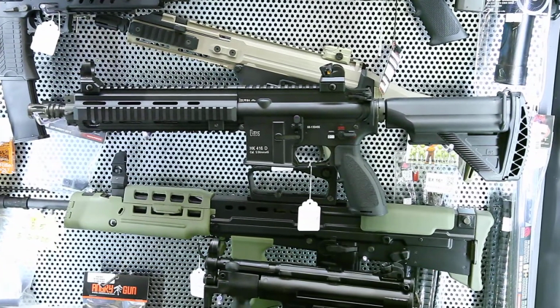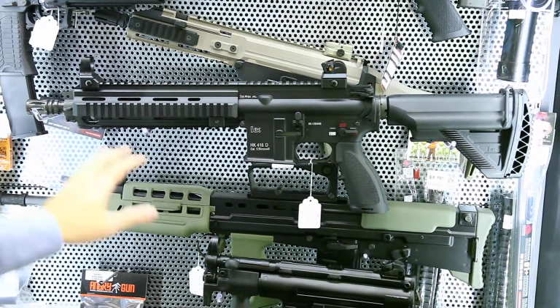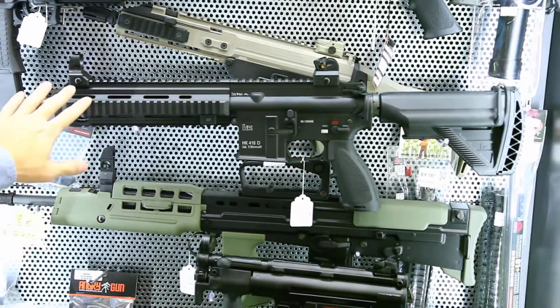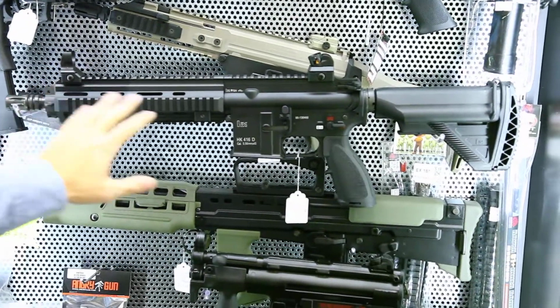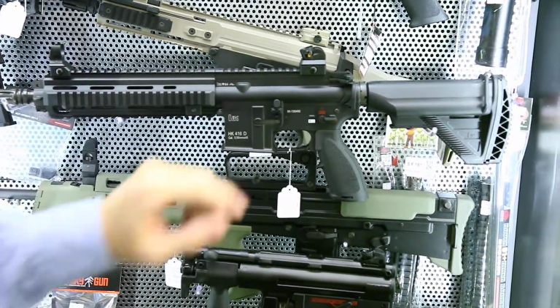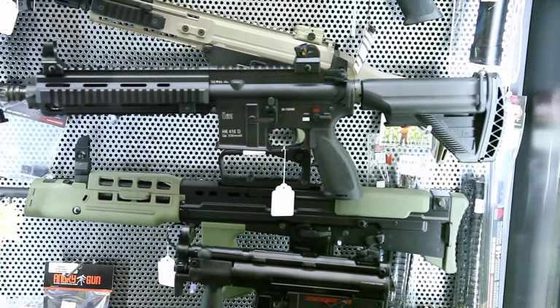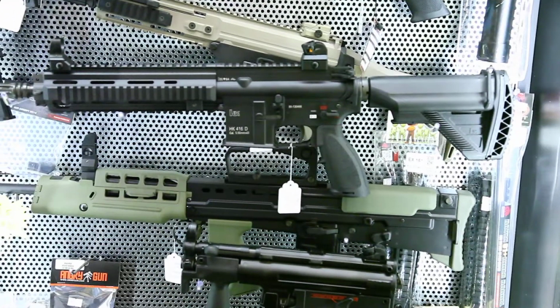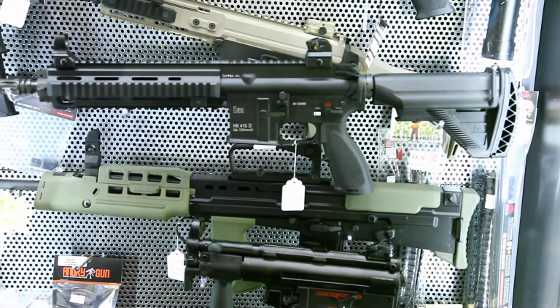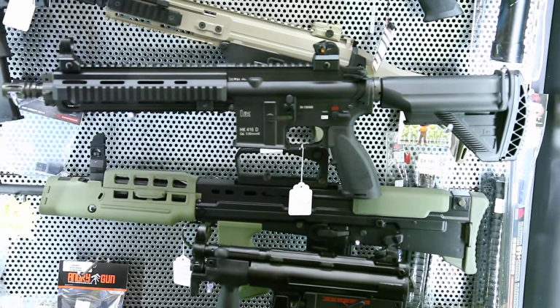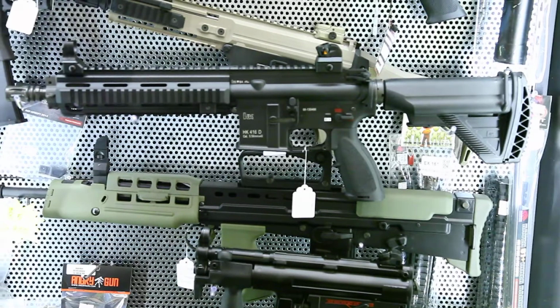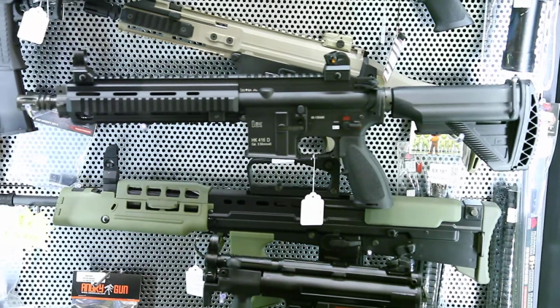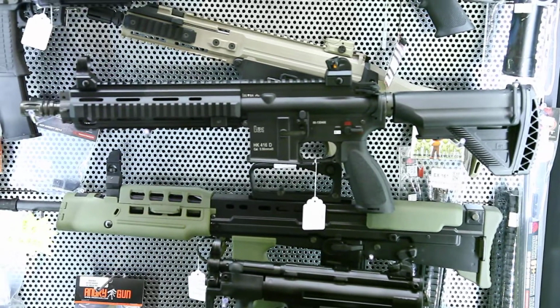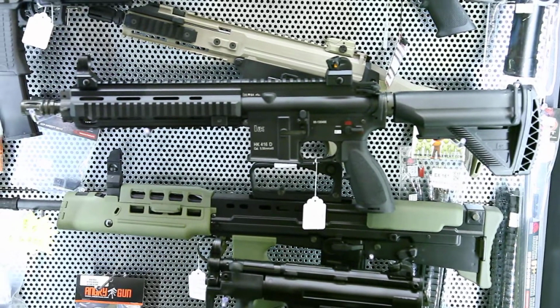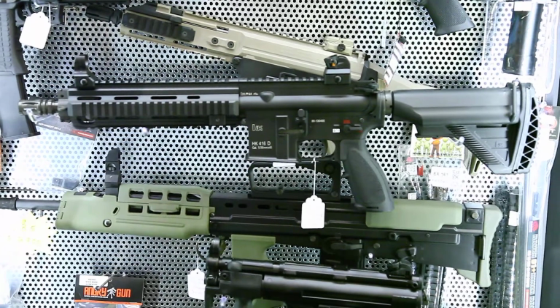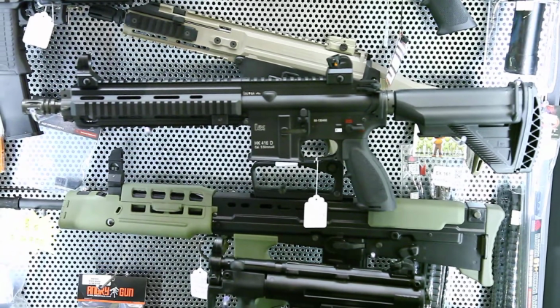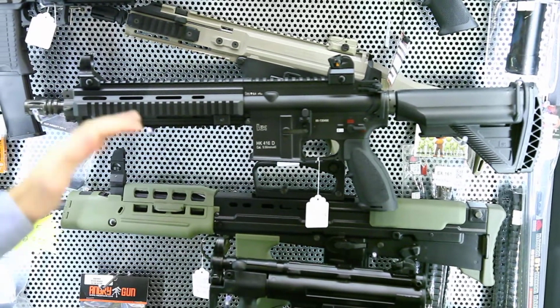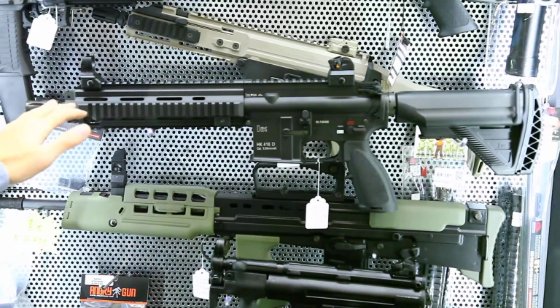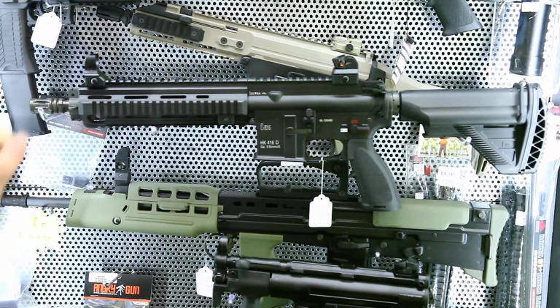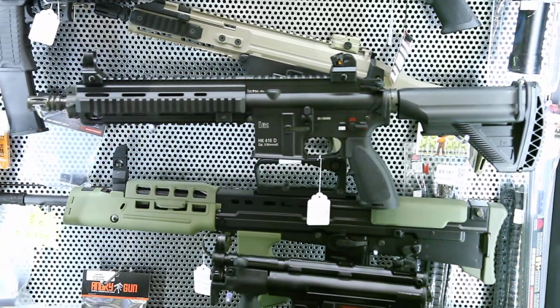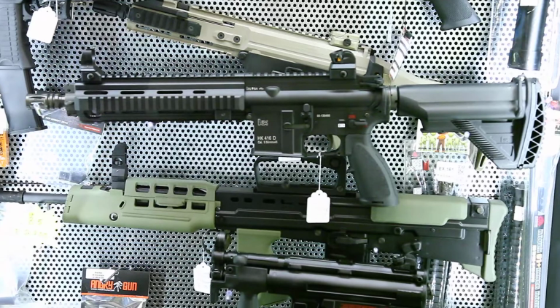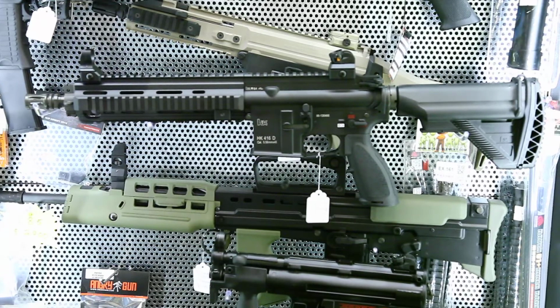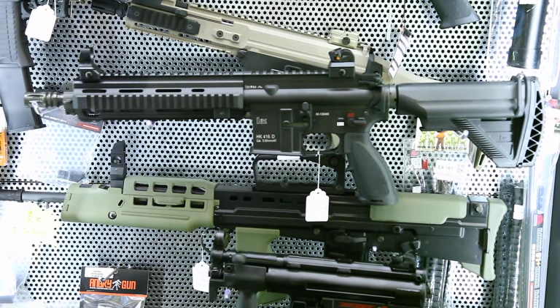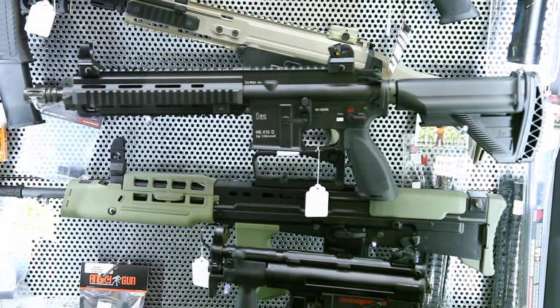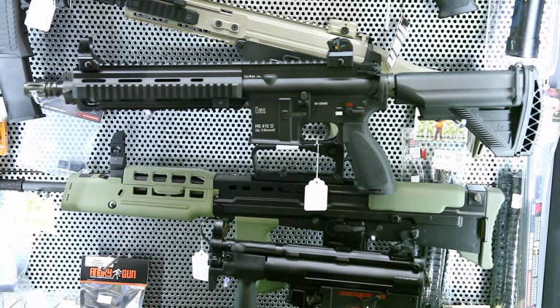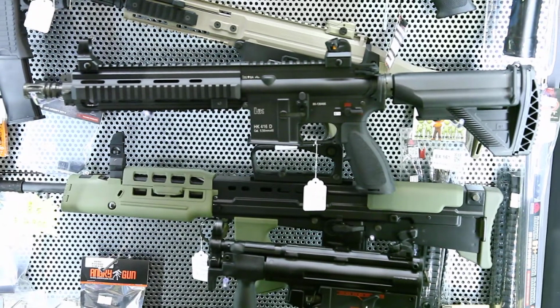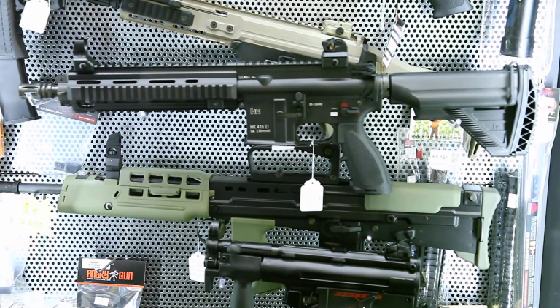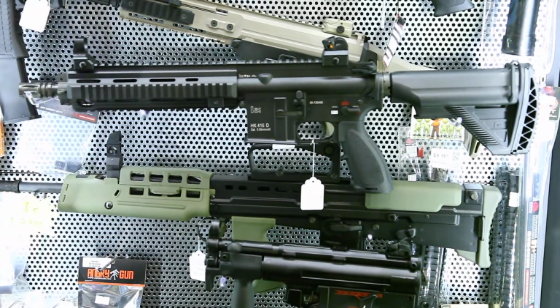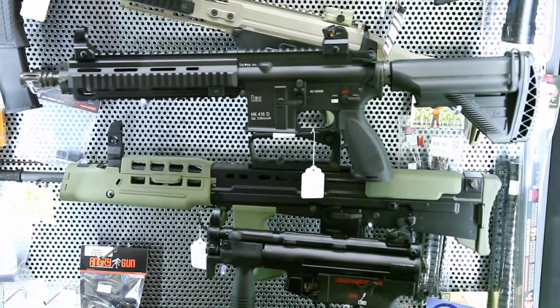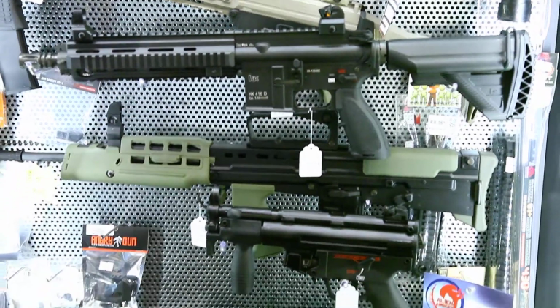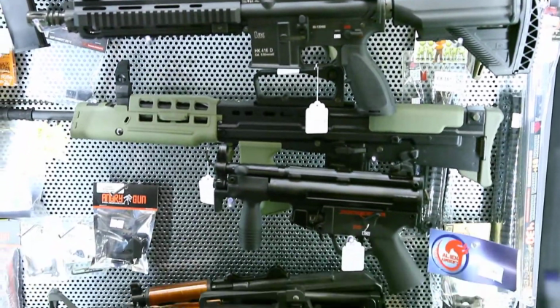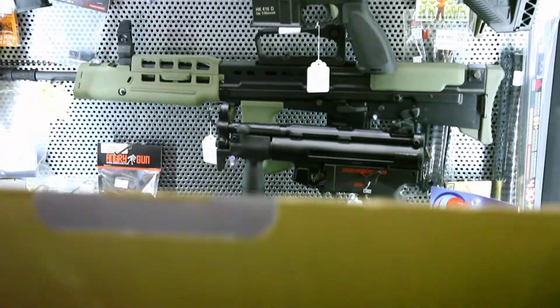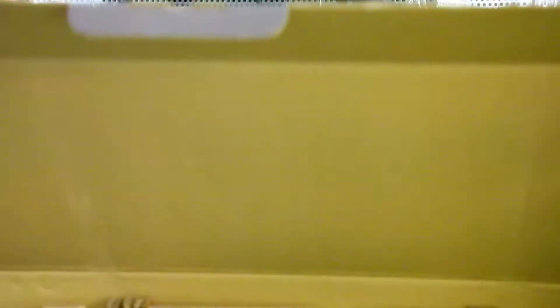It's full metal with the HK signature stock for the 416. And in the company, there's also a 2M HK416, which is the electric one.